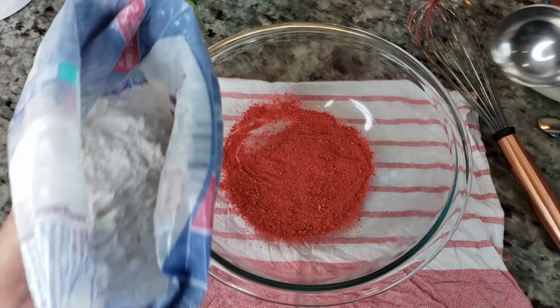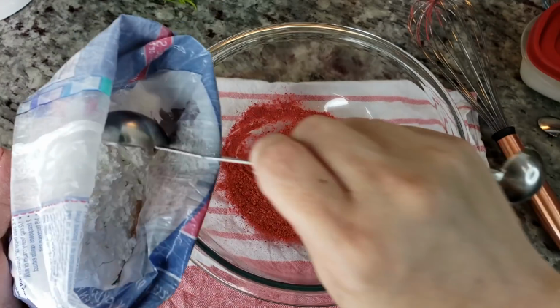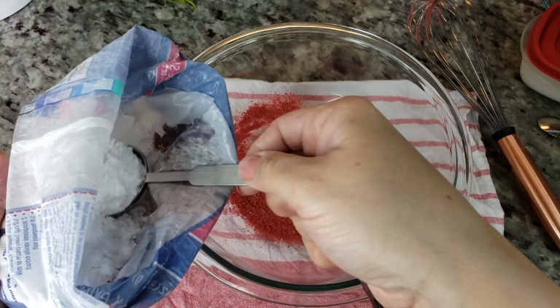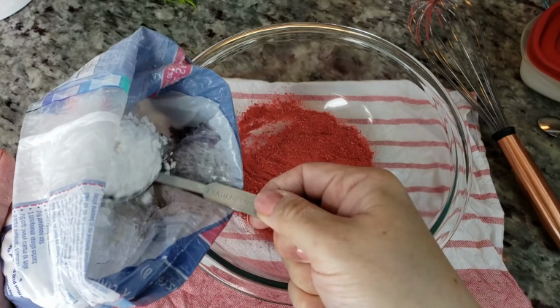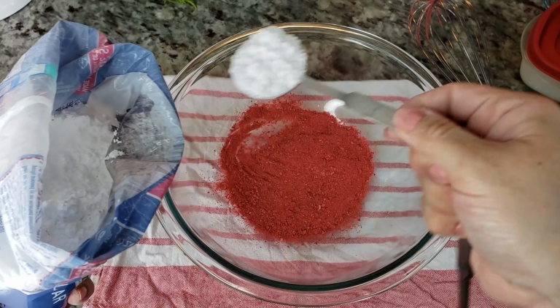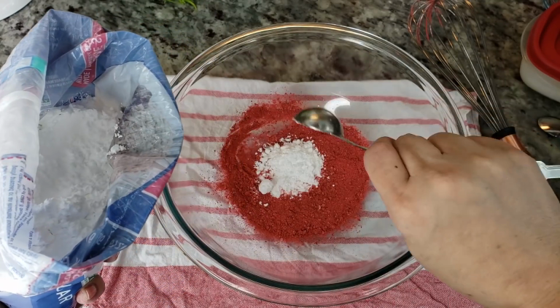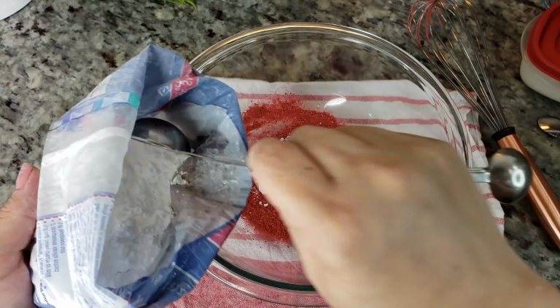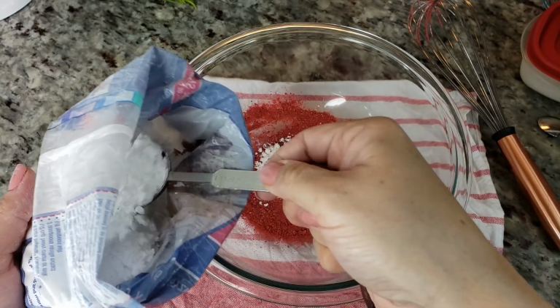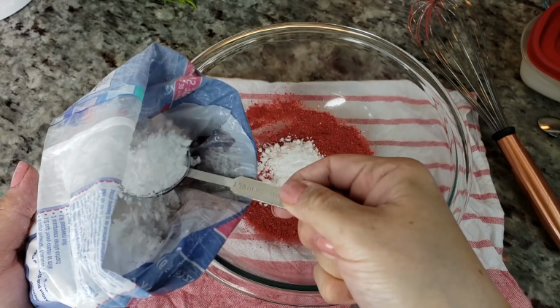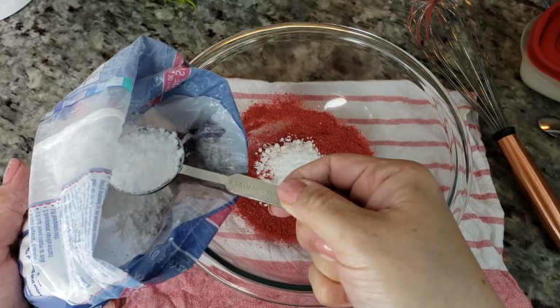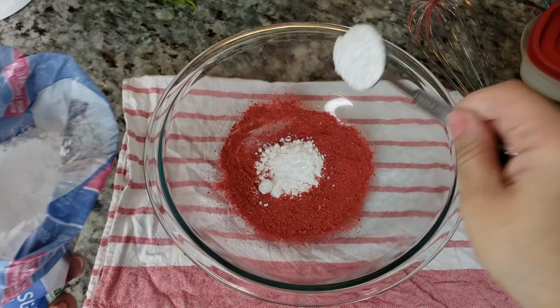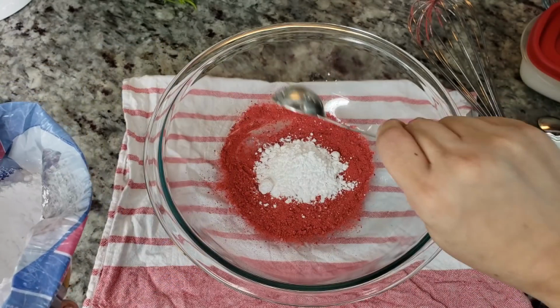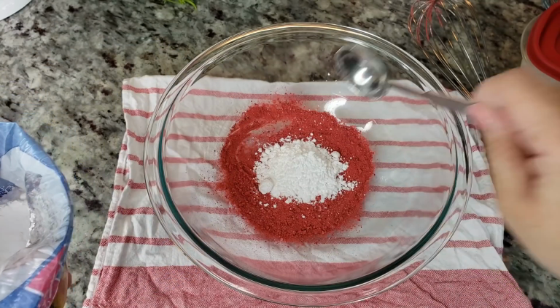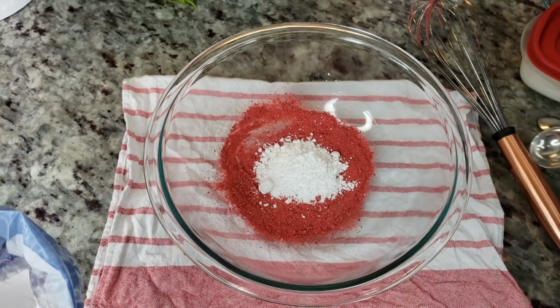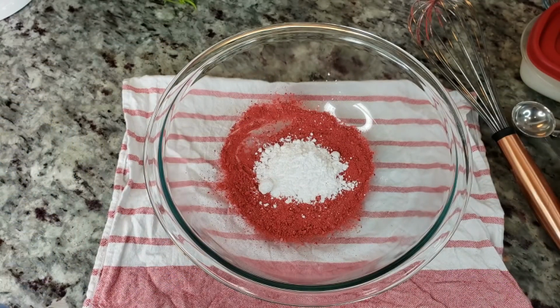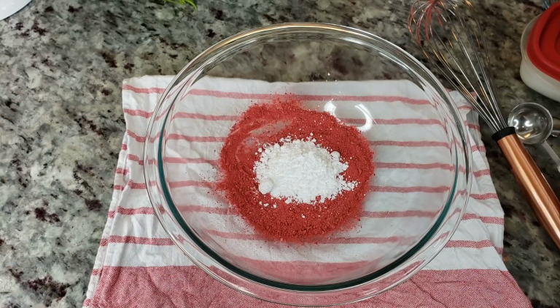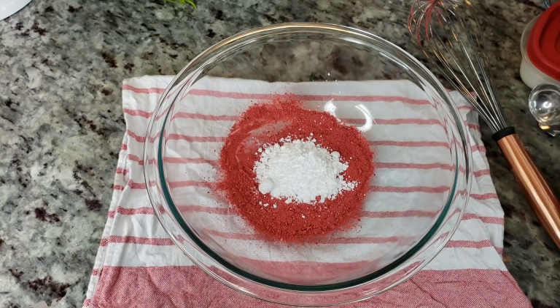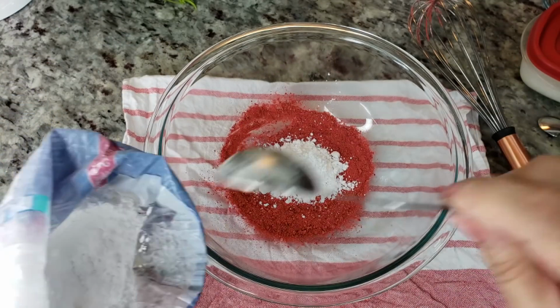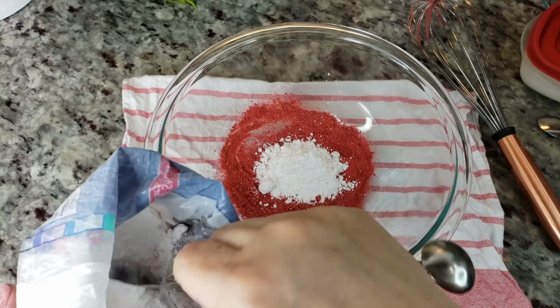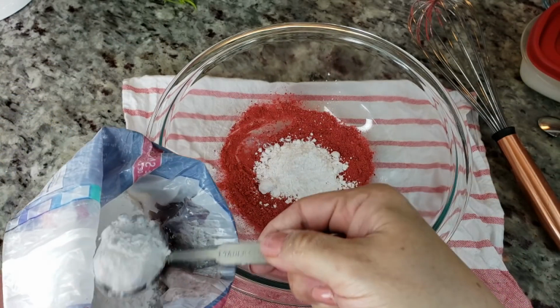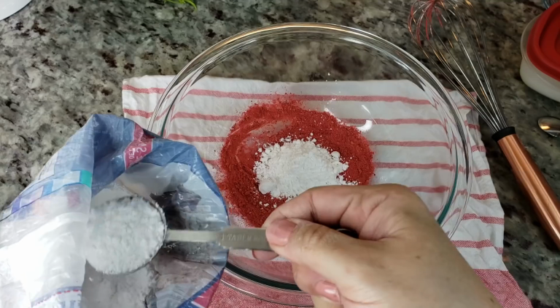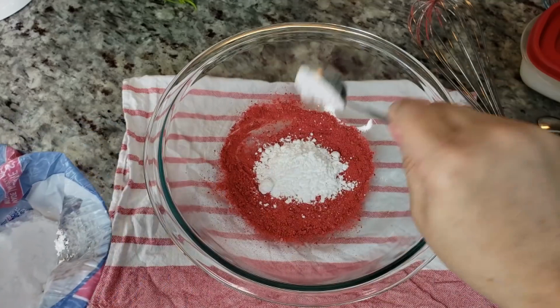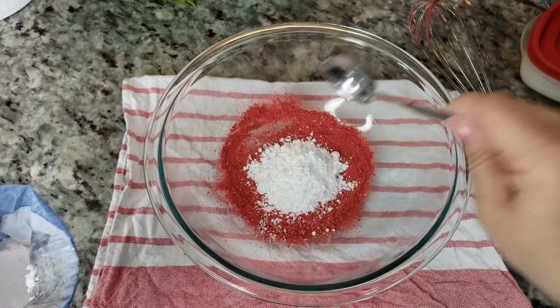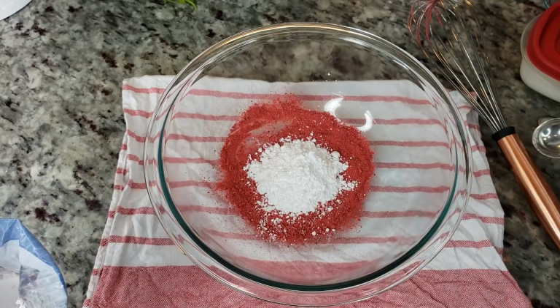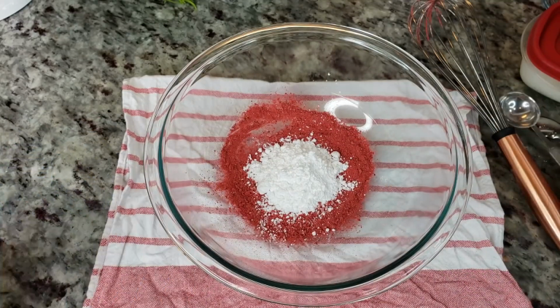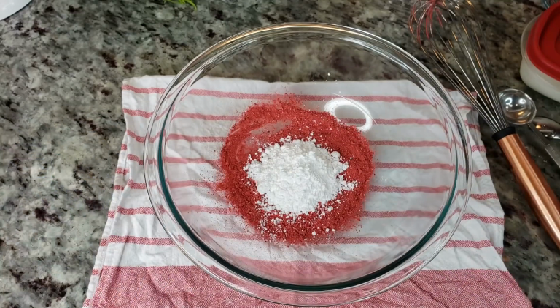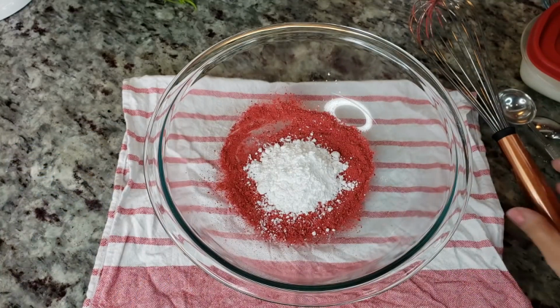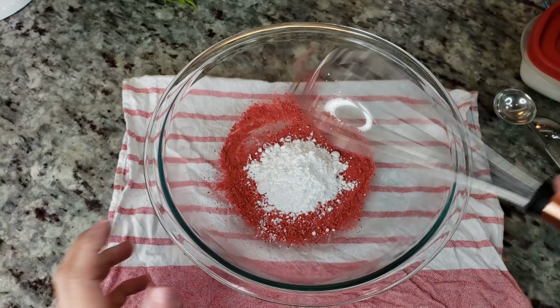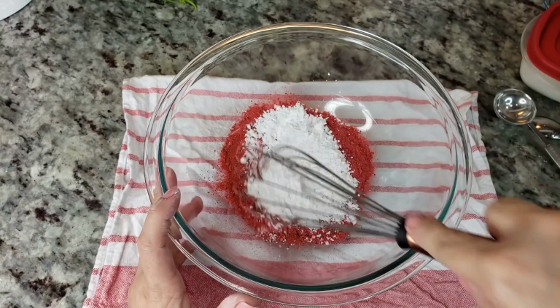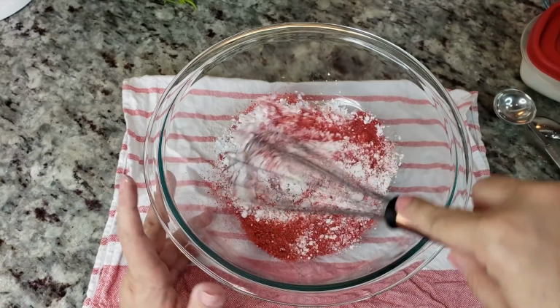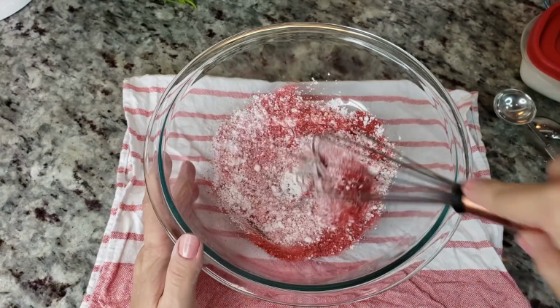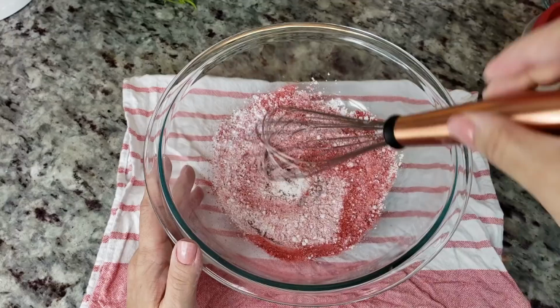Now I am going to add two tablespoons of powdered sugar — actually, I think three. We'll do three. I'm going to give that a mix and just combine it.